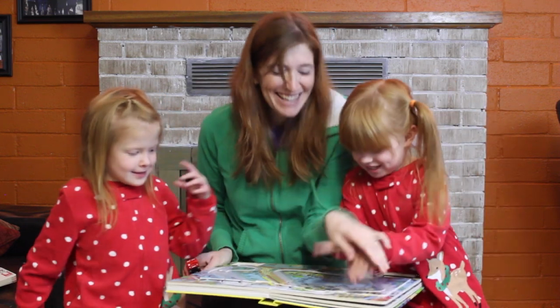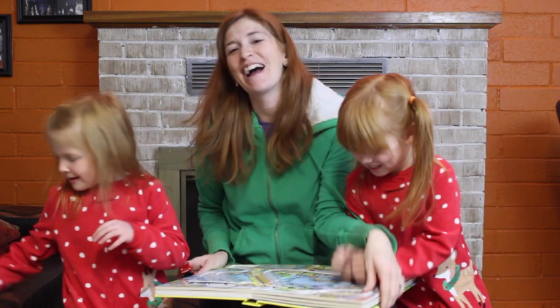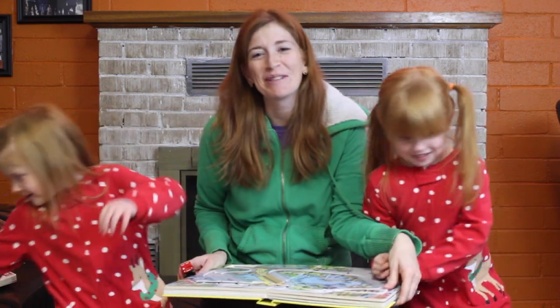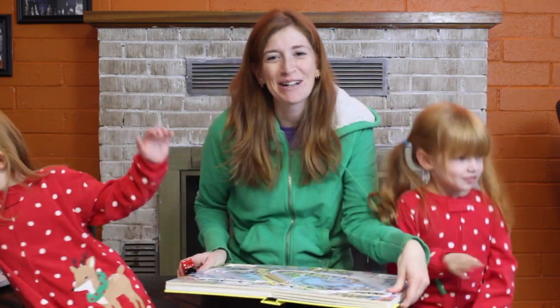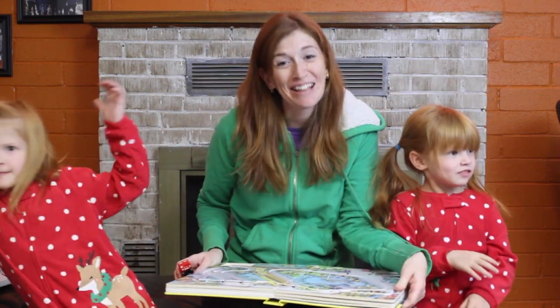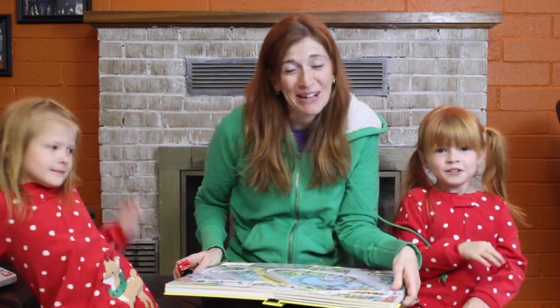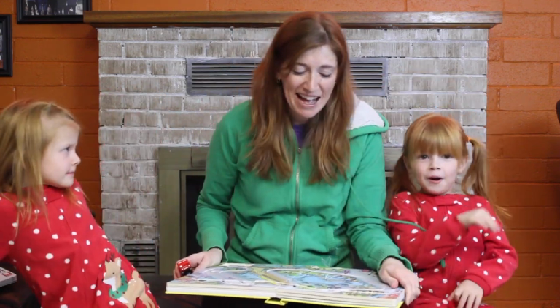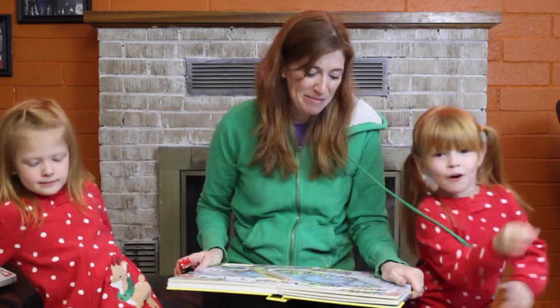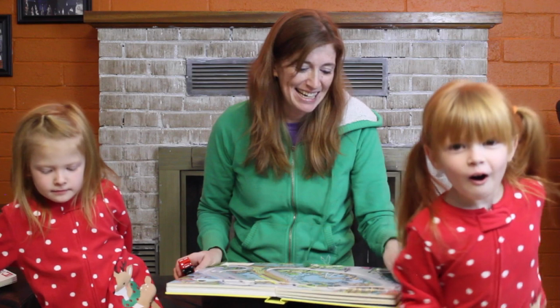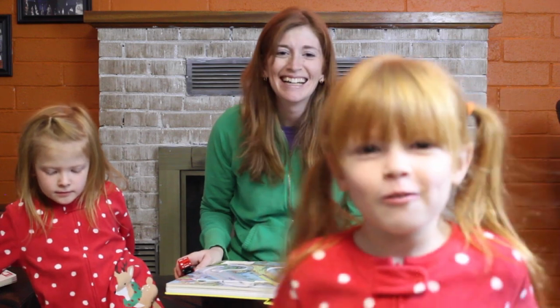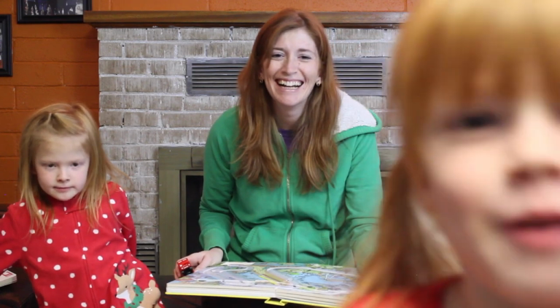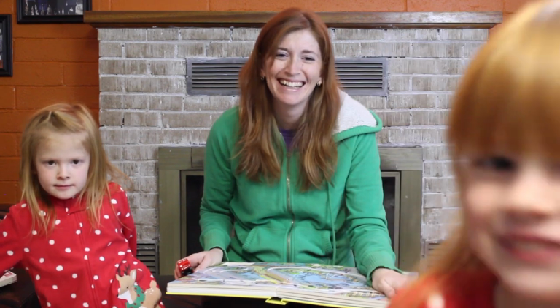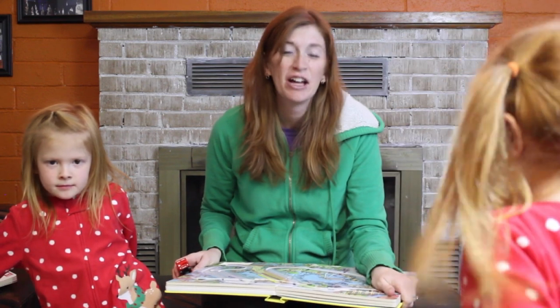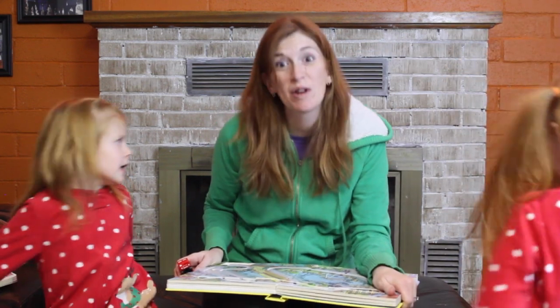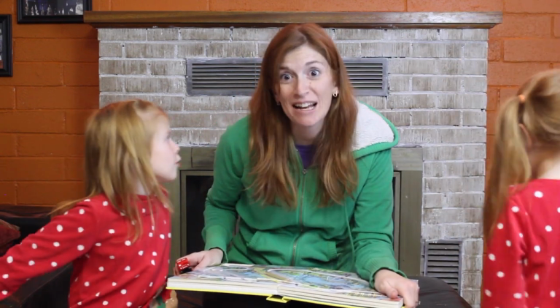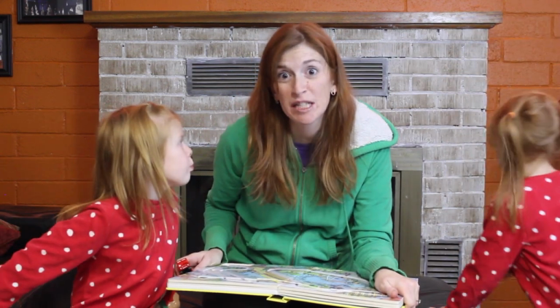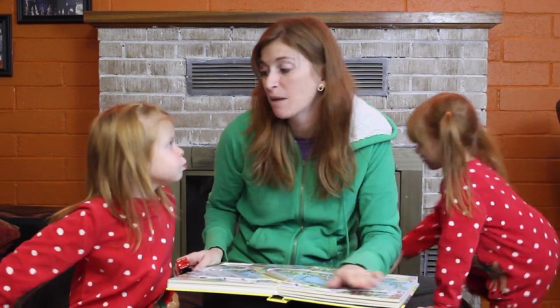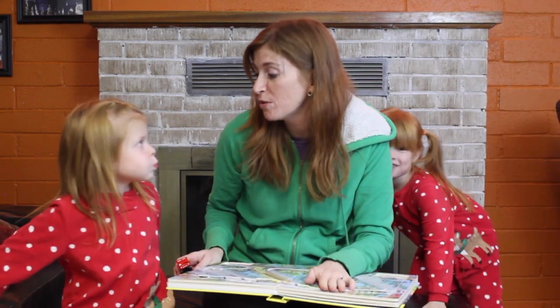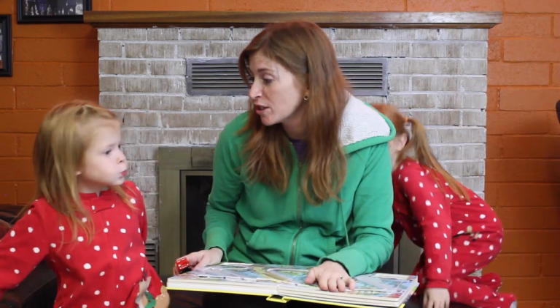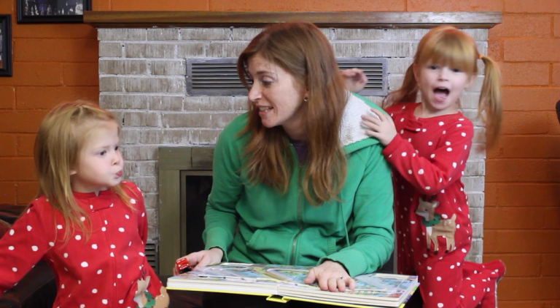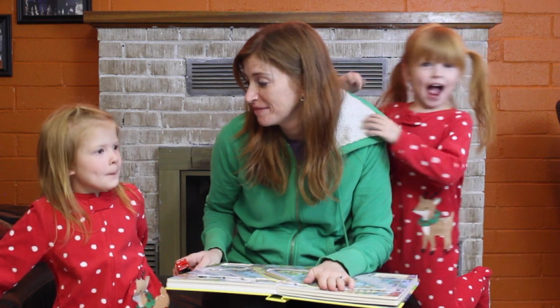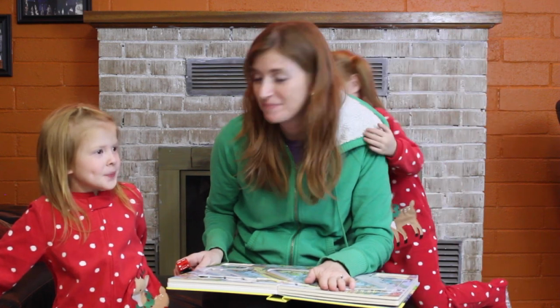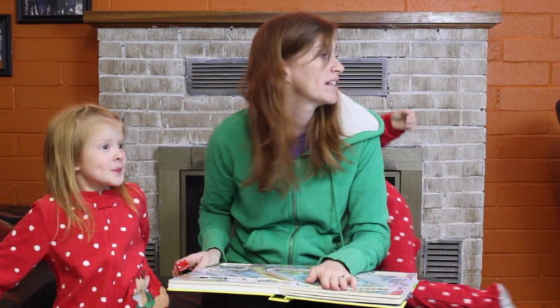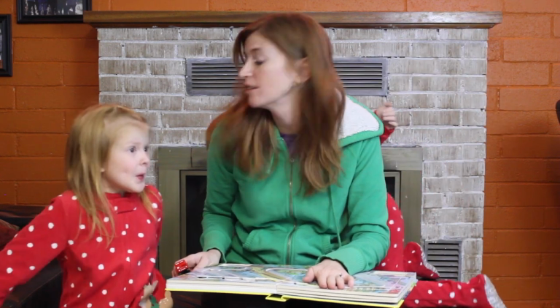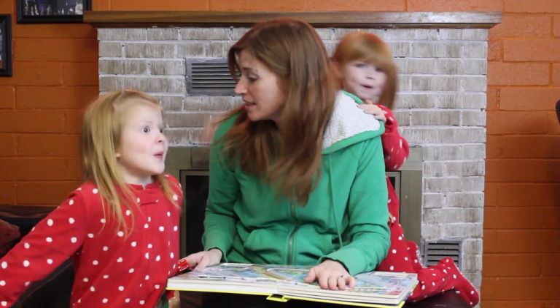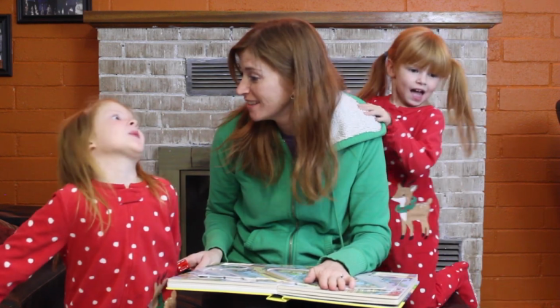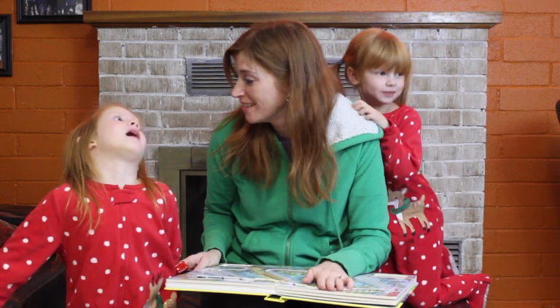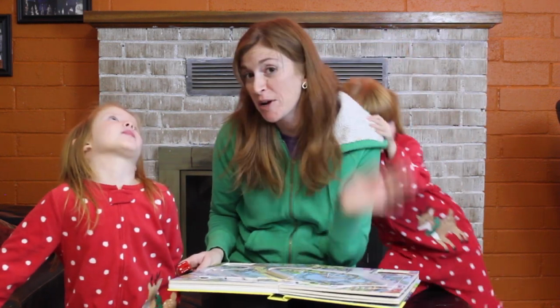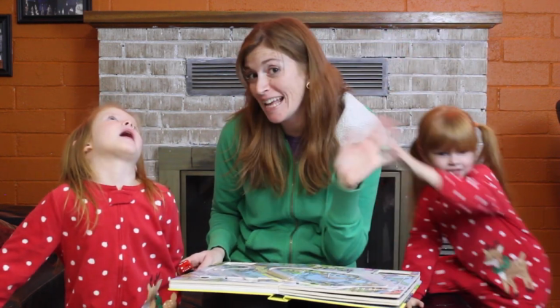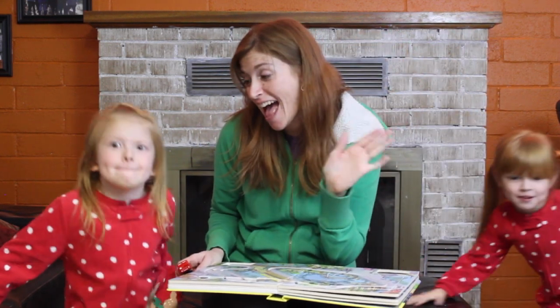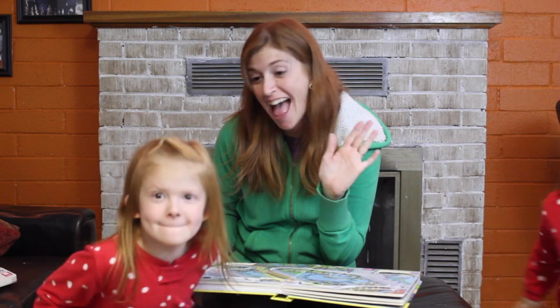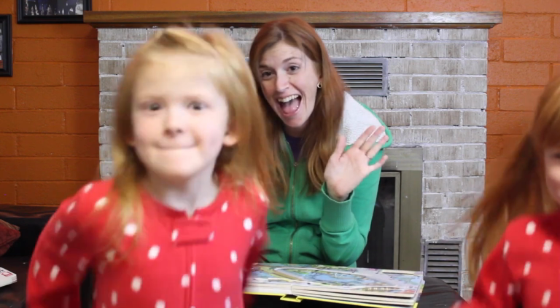So I hope you love the books. We love our books, we love all of the books, and we are excited for Christmas and more books for Christmas. Say Merry Christmas! Merry Christmas!